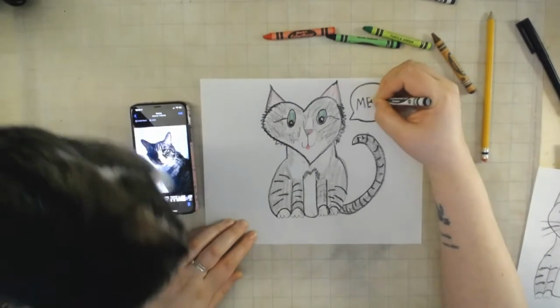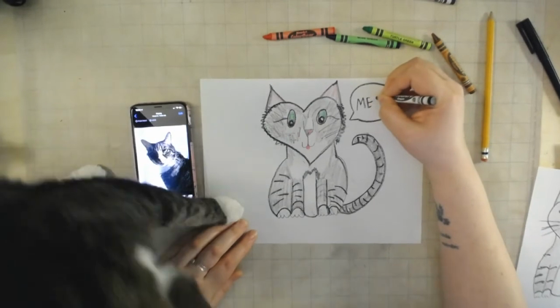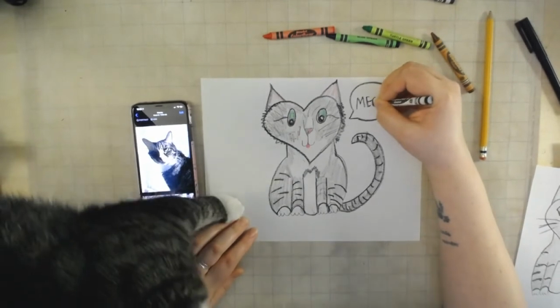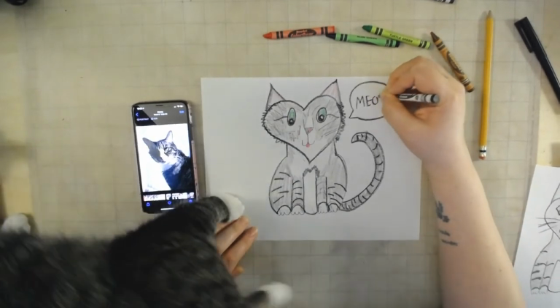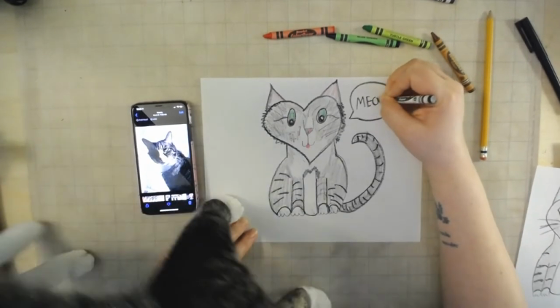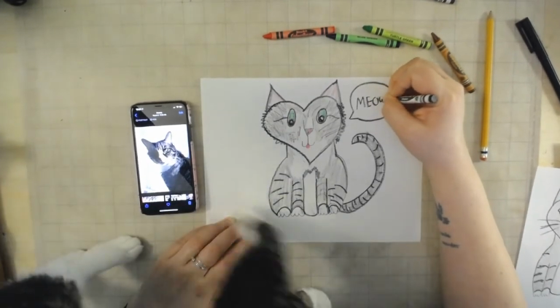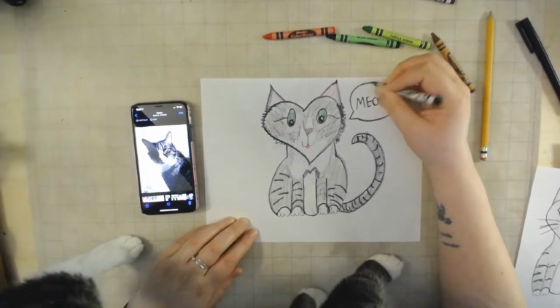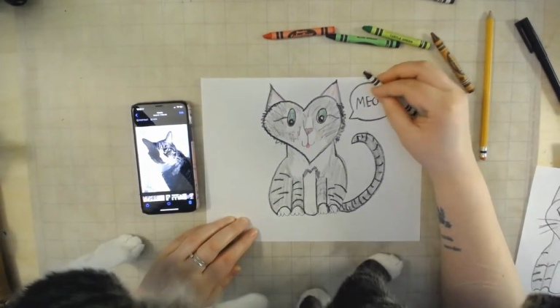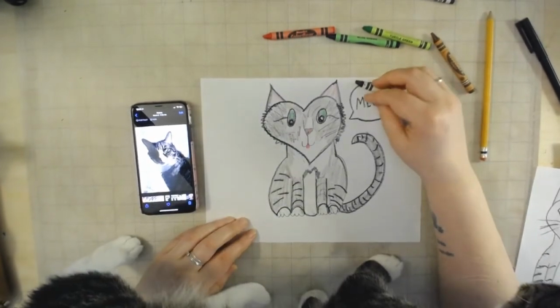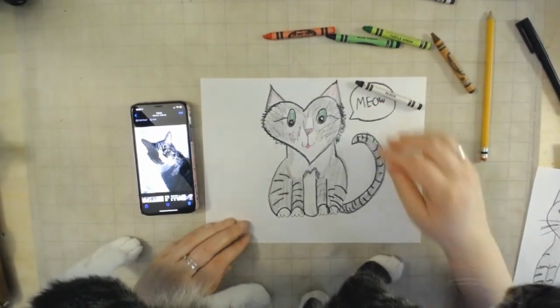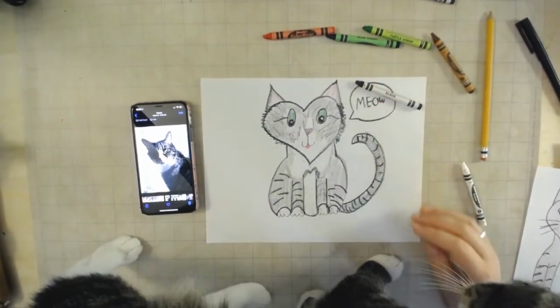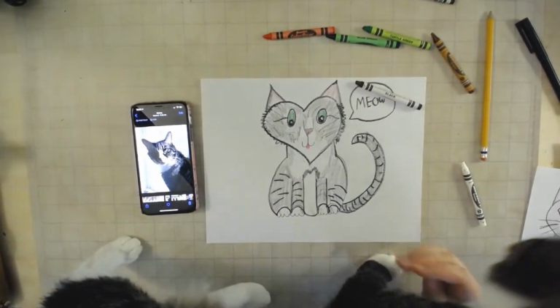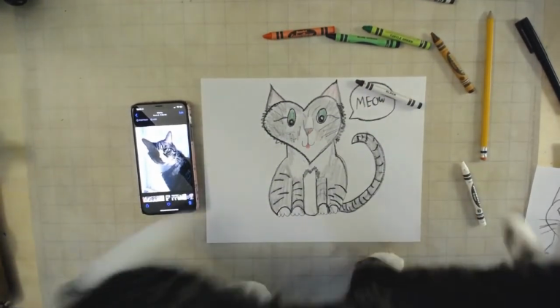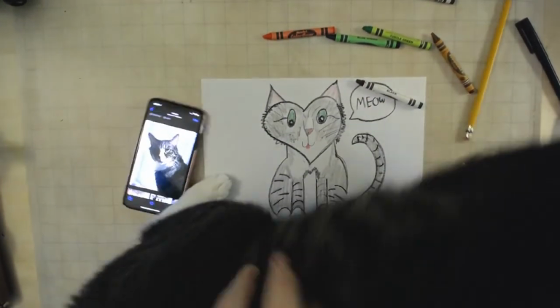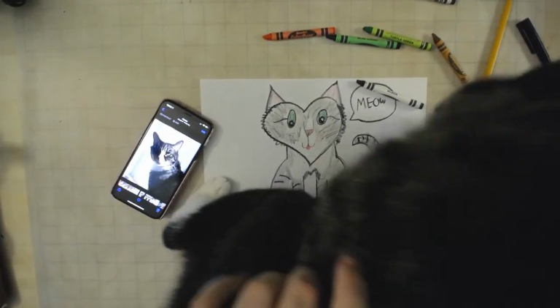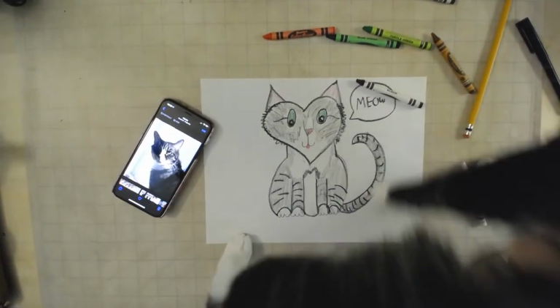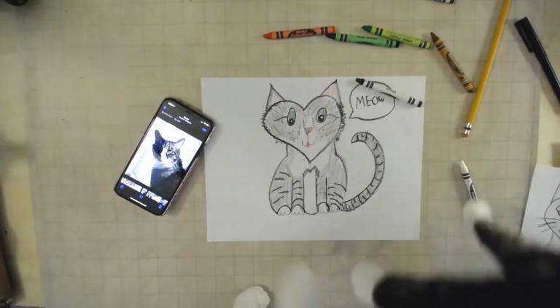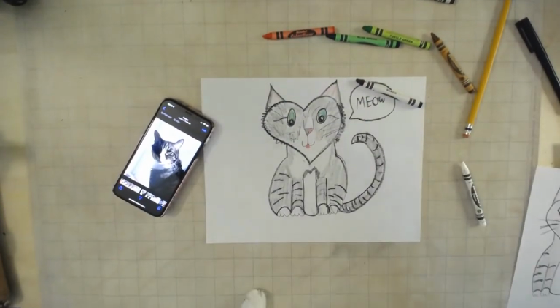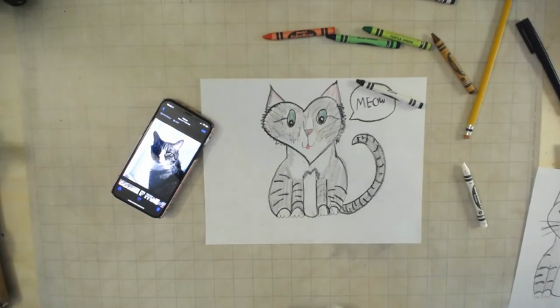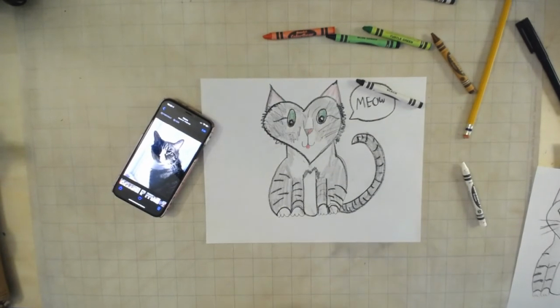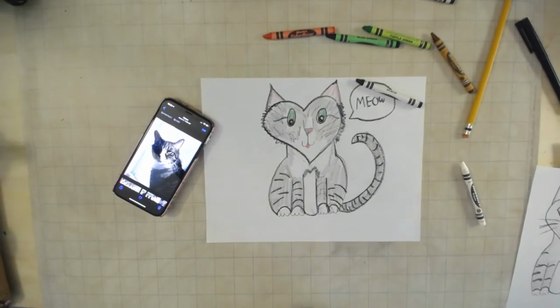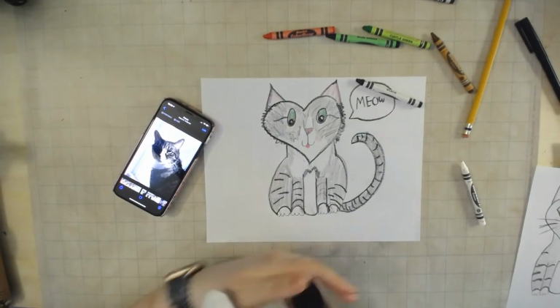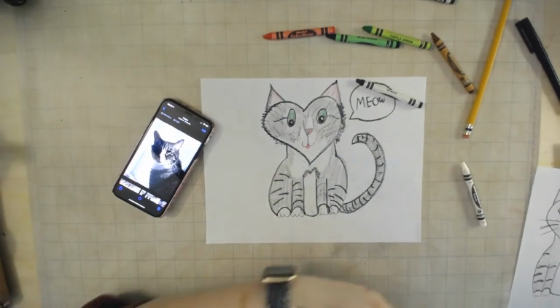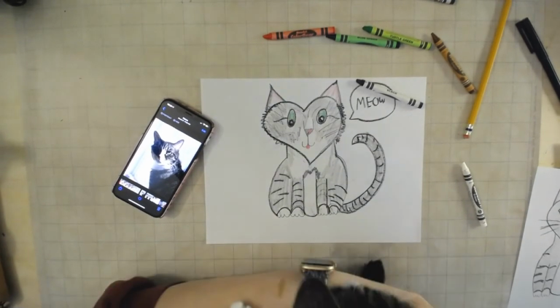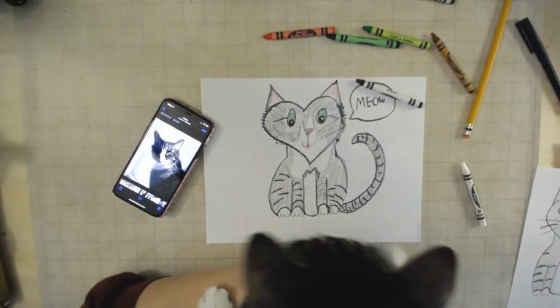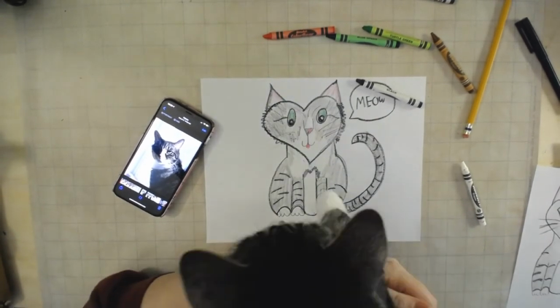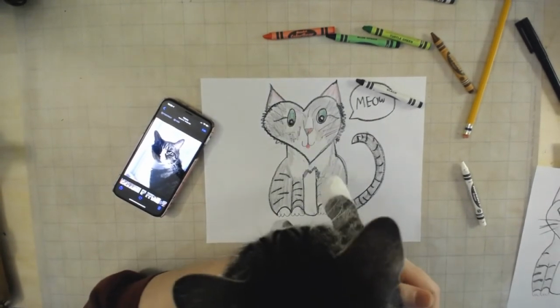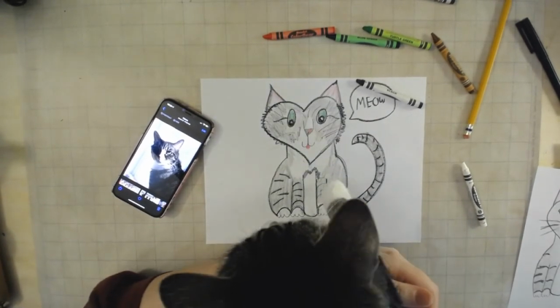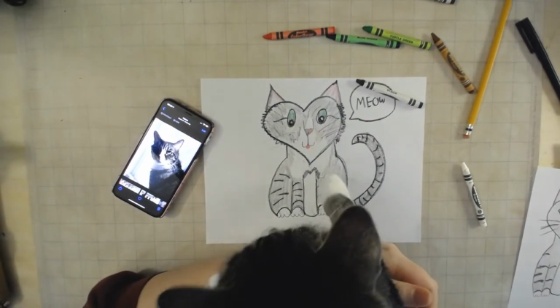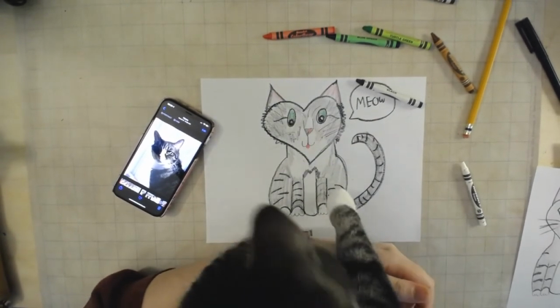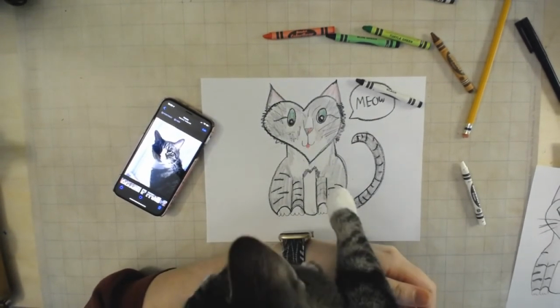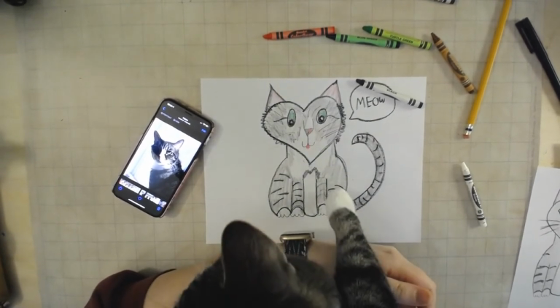Oh, and there's the boy himself! Let's see if he likes it. What do you think, Henry? Yep — I think he approves.